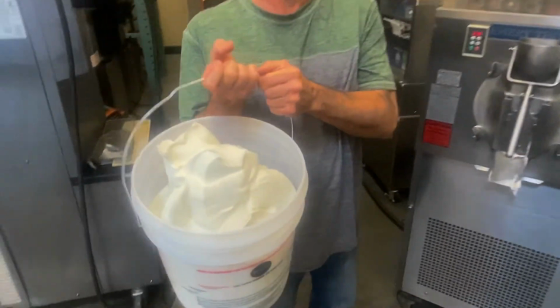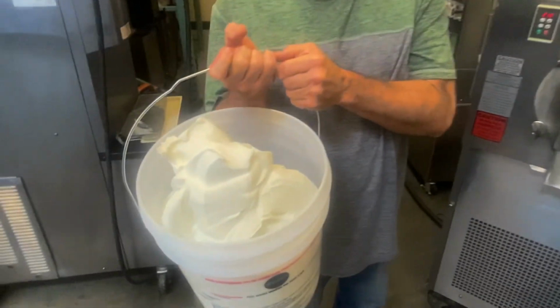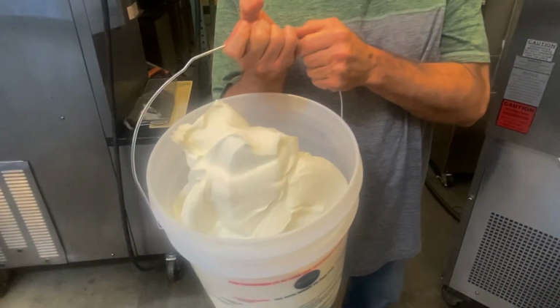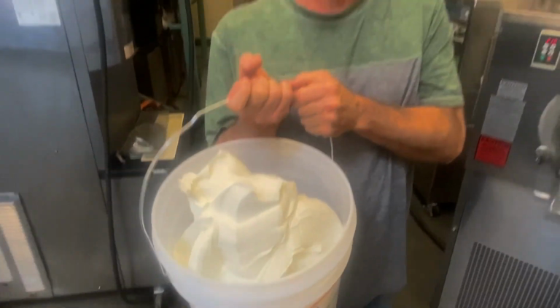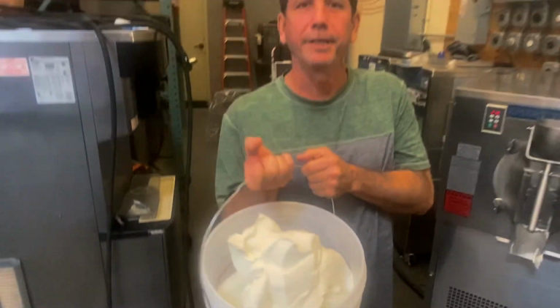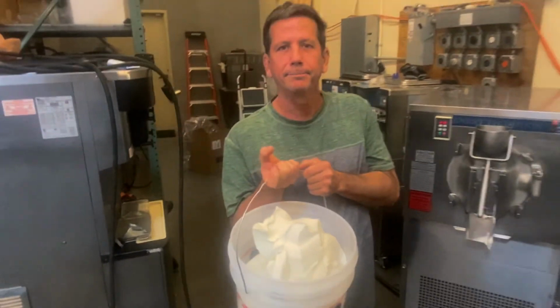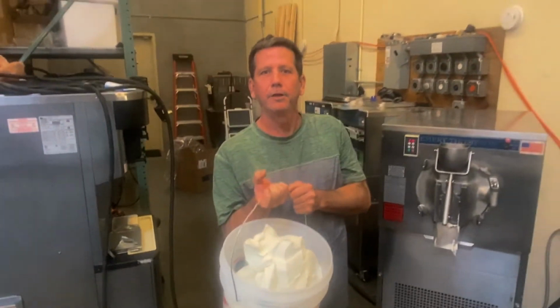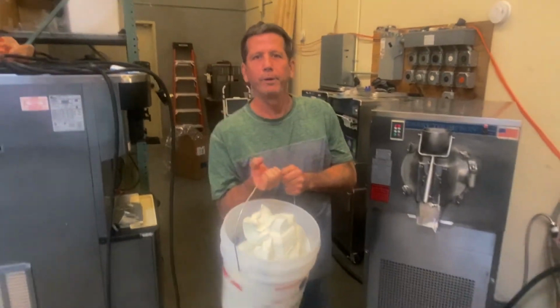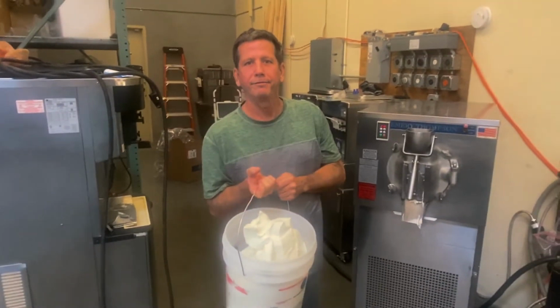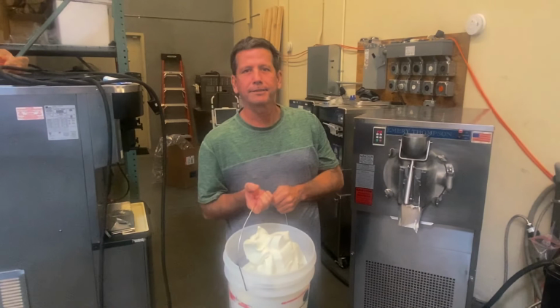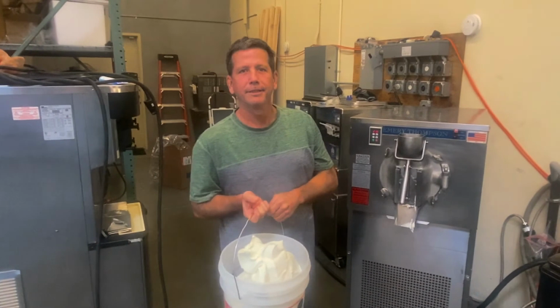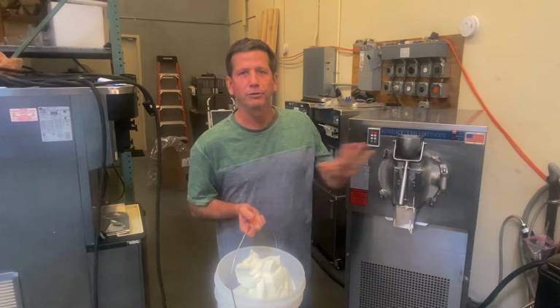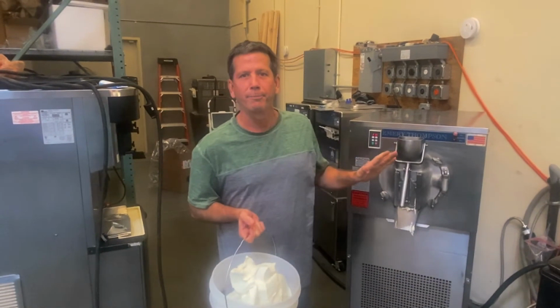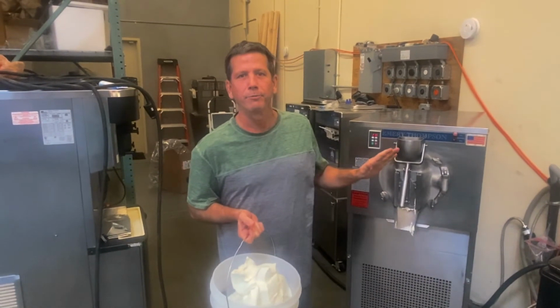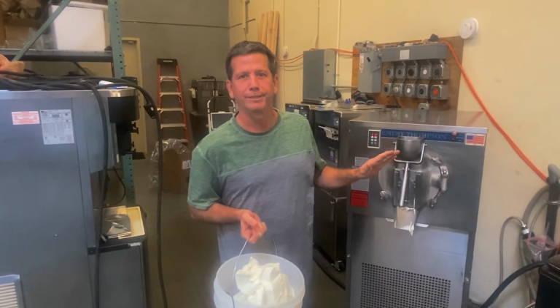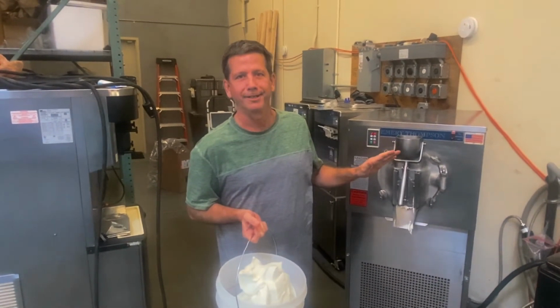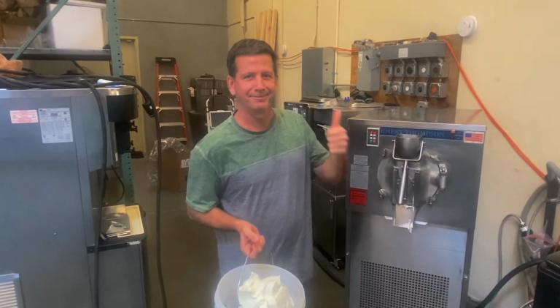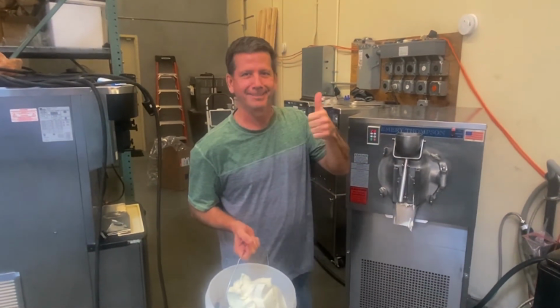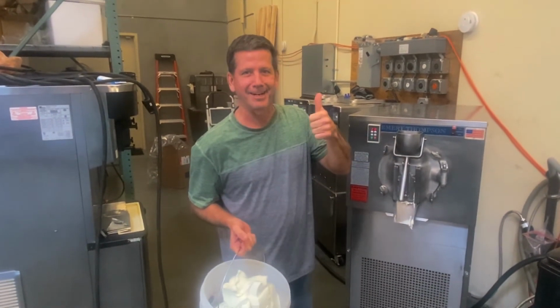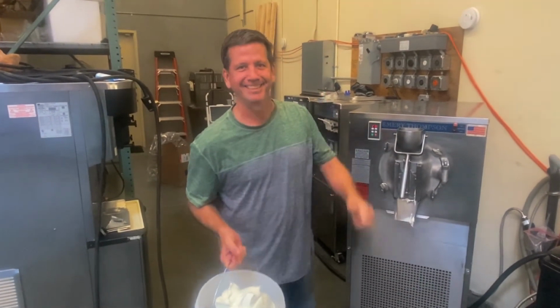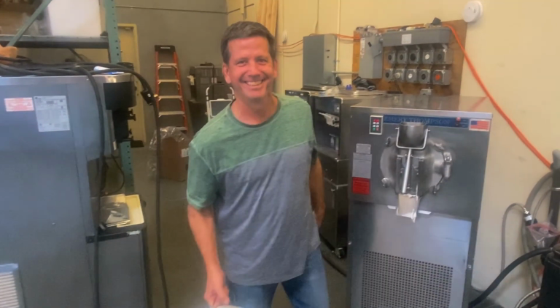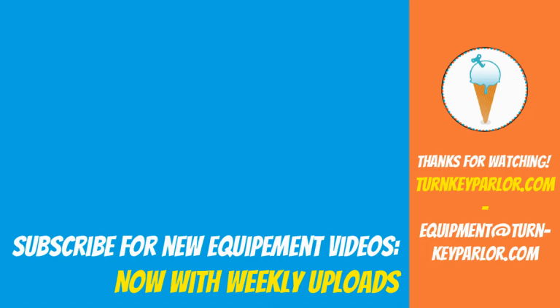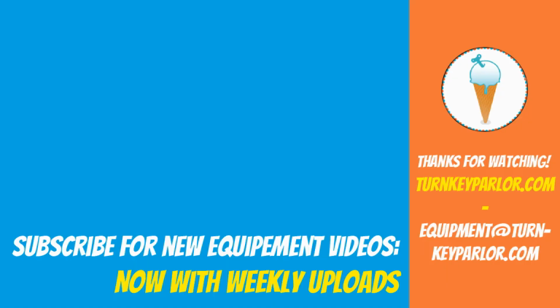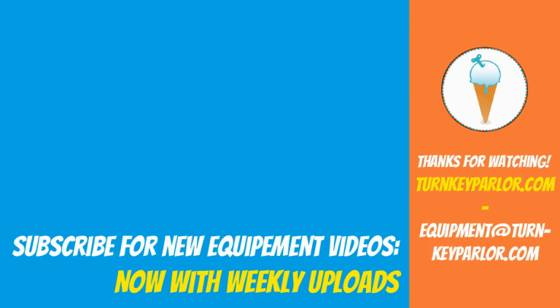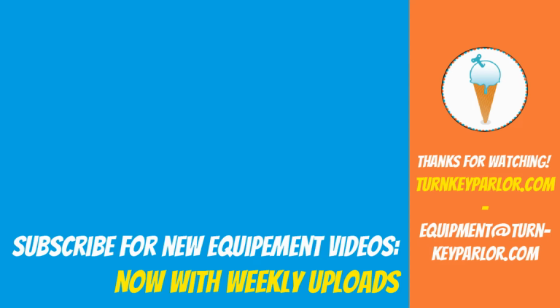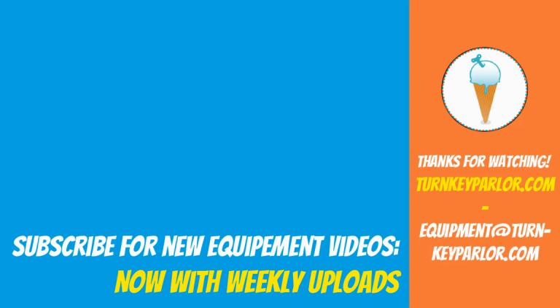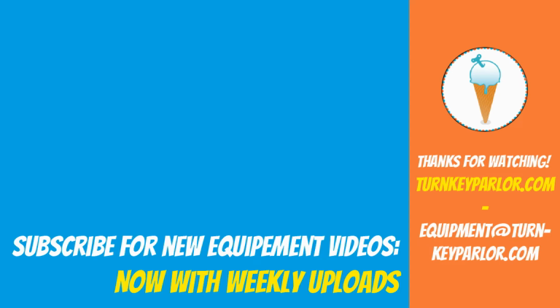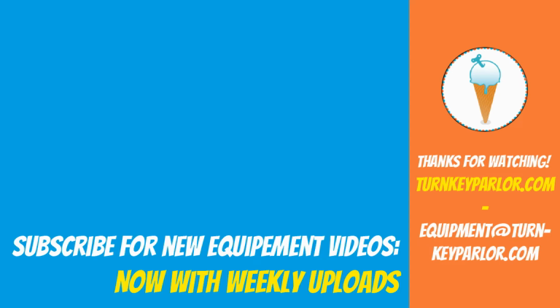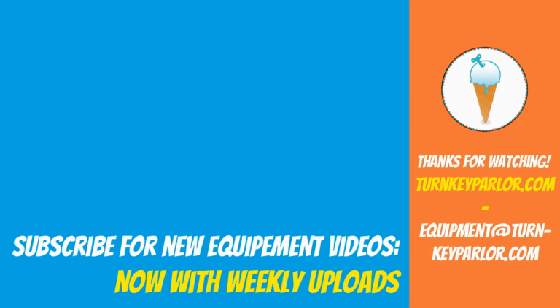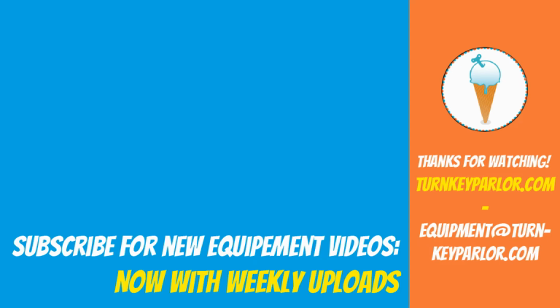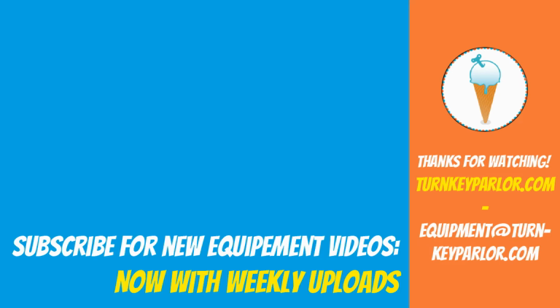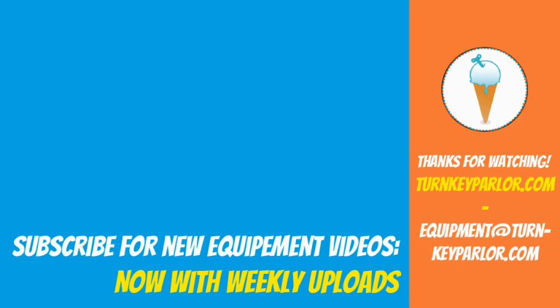Guaranteed working condition when you get them, or we pay to fix. No small print warranty here. All right, we'll see you next time. Bye.